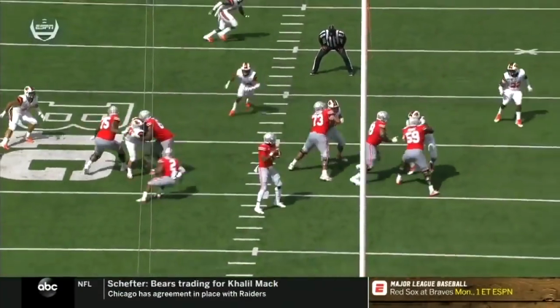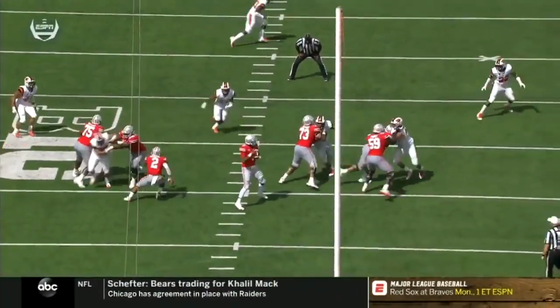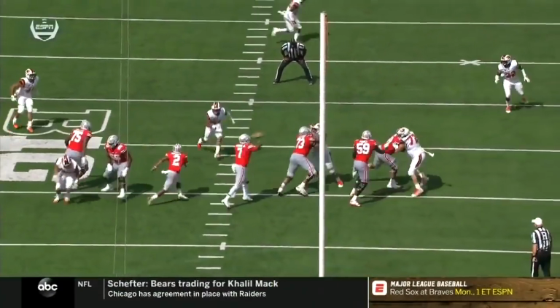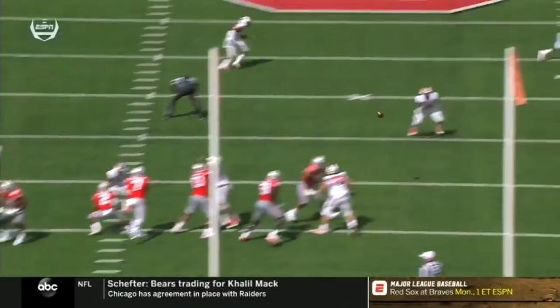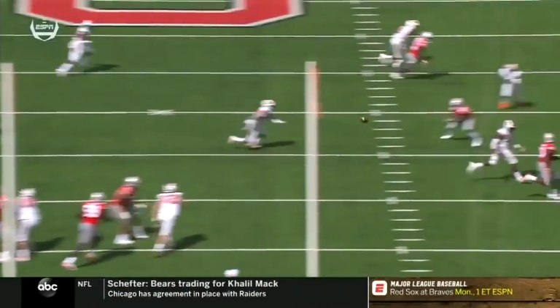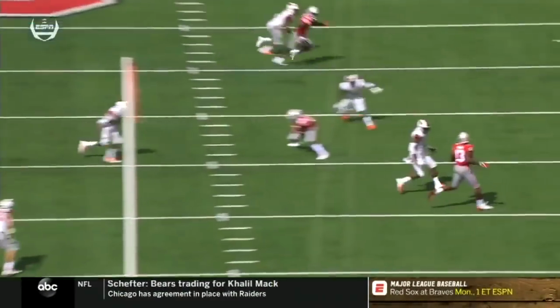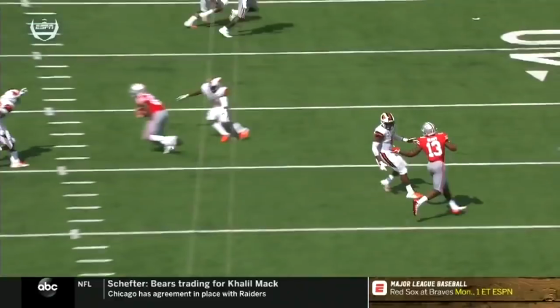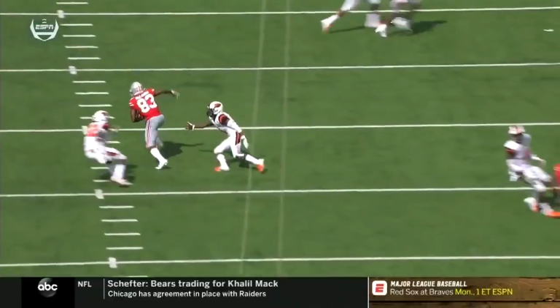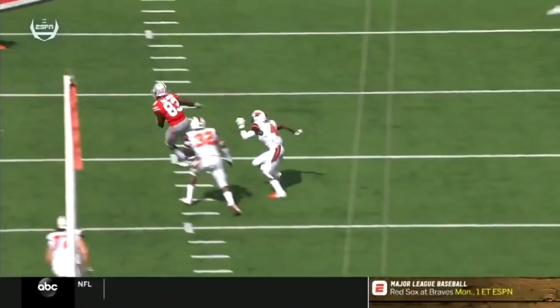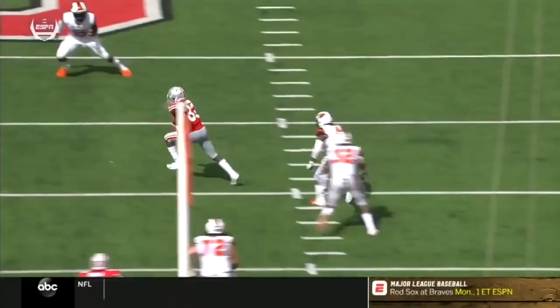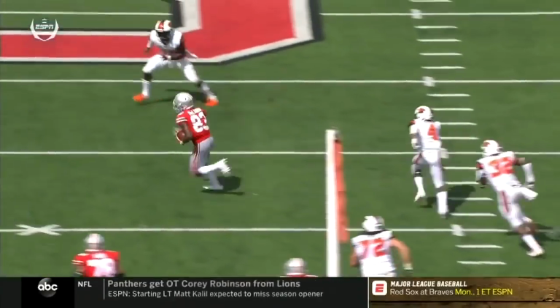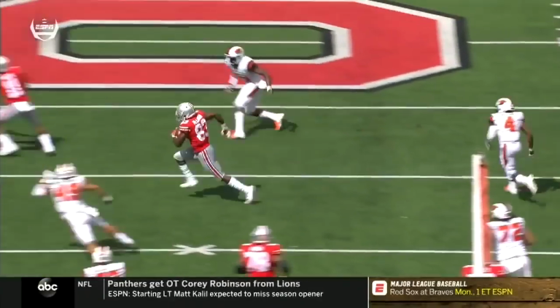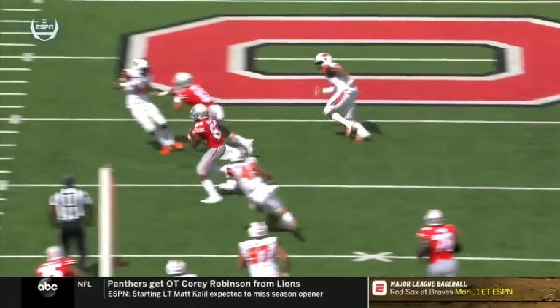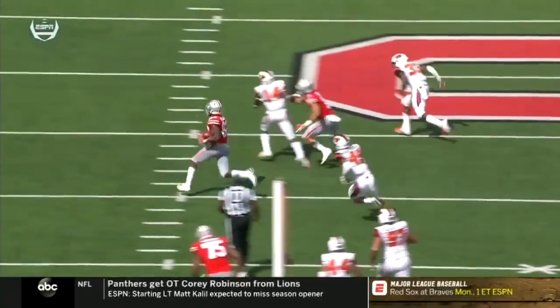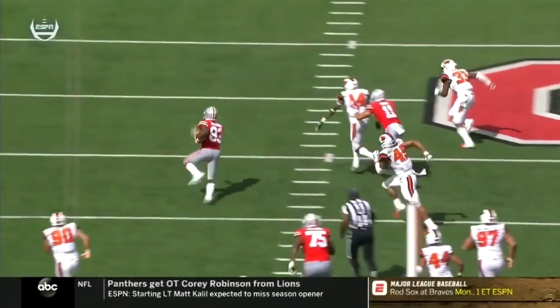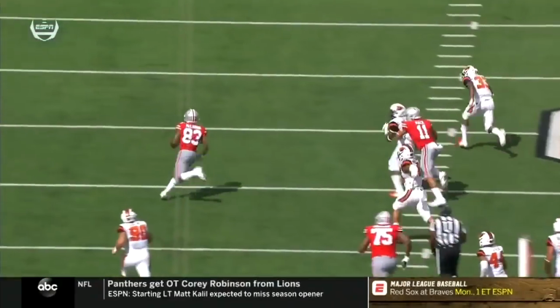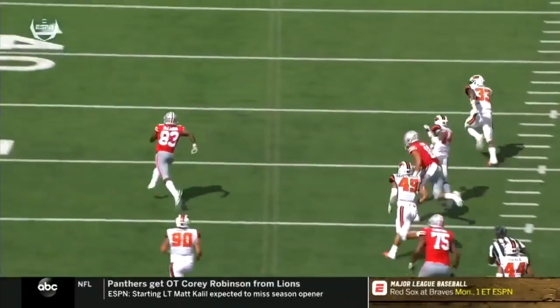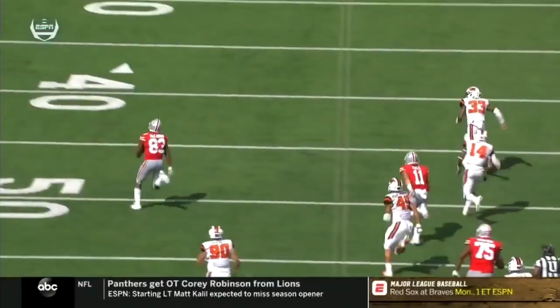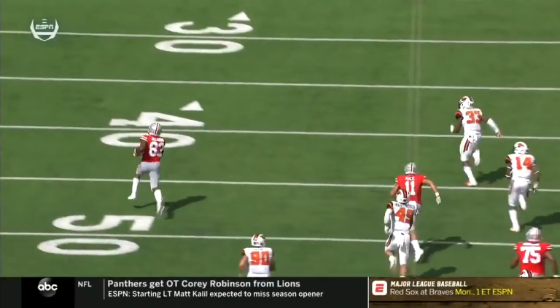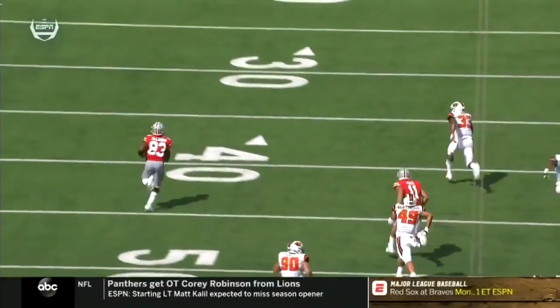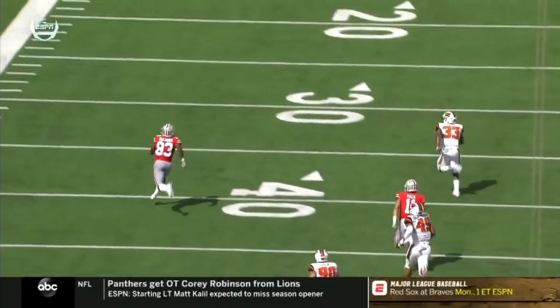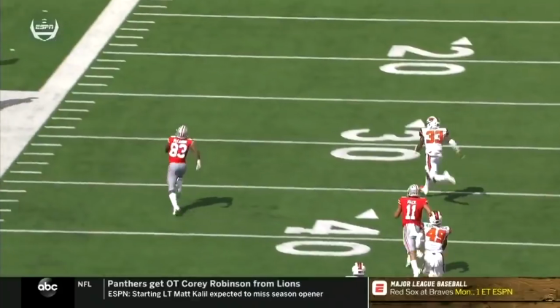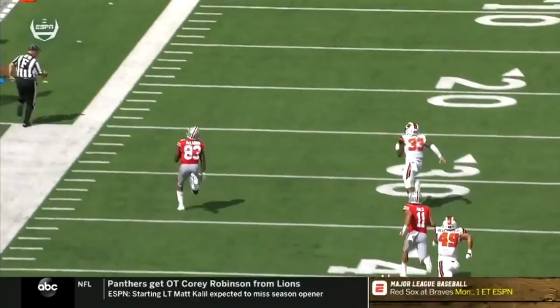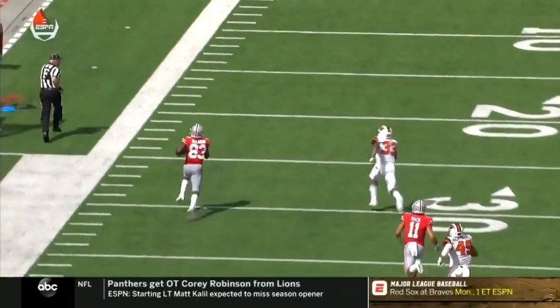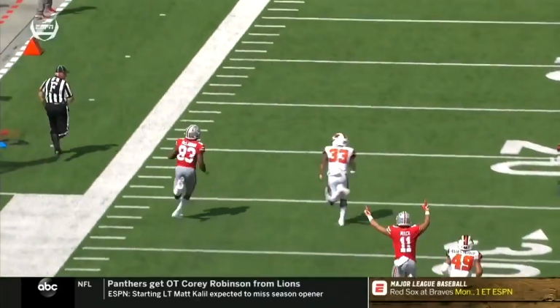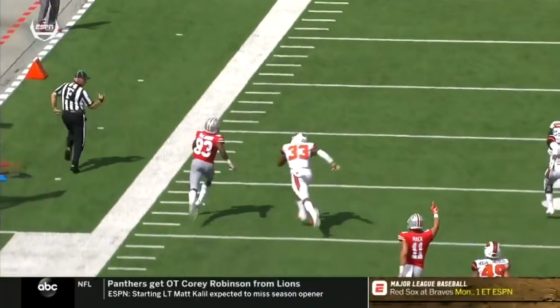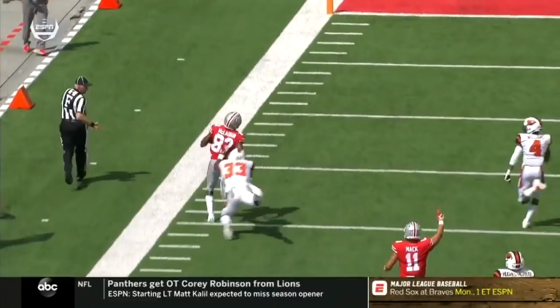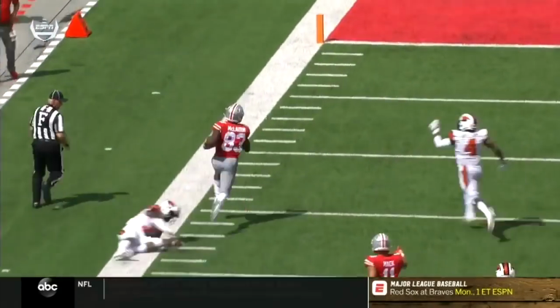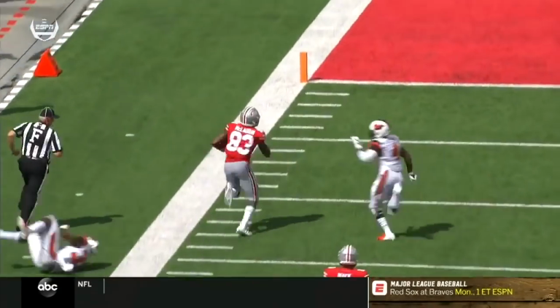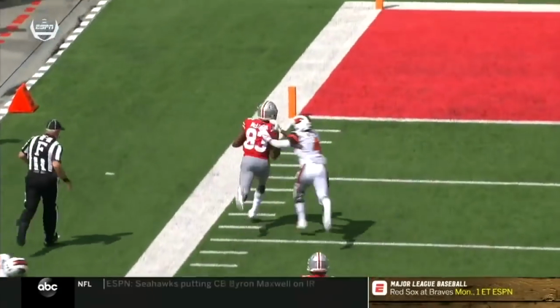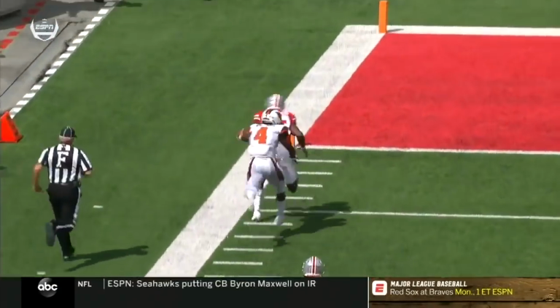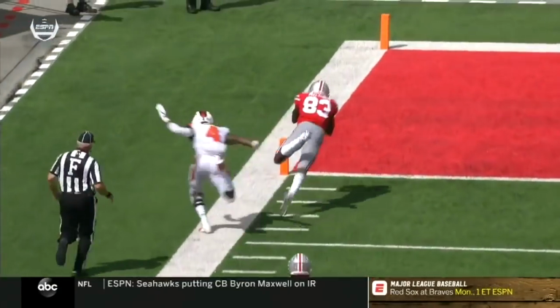You run a guy in the flat, you have a snag underneath and a corner to the back. This is just to get your quarterback into a rhythm to start the half. Haskins' first start been well-documented, trying to get him comfortable after a long delay.